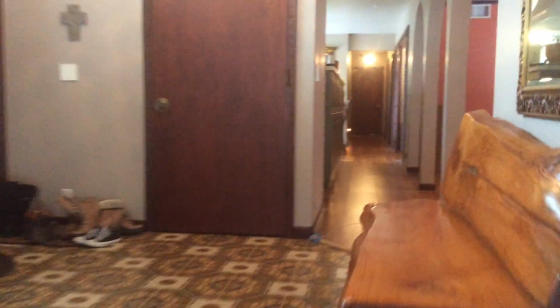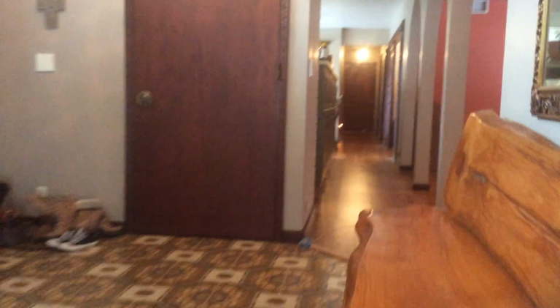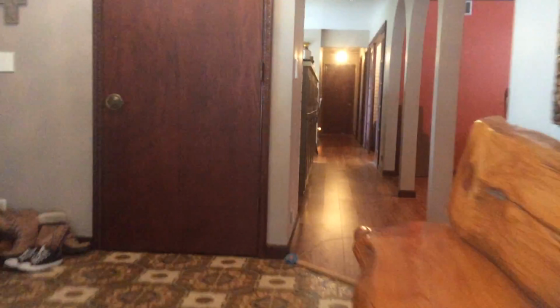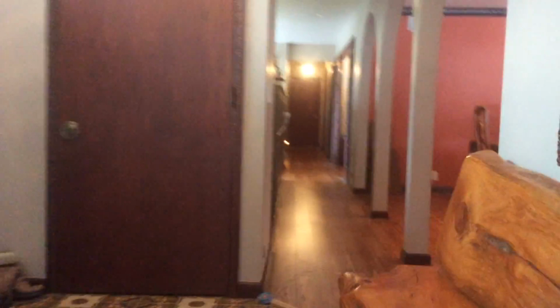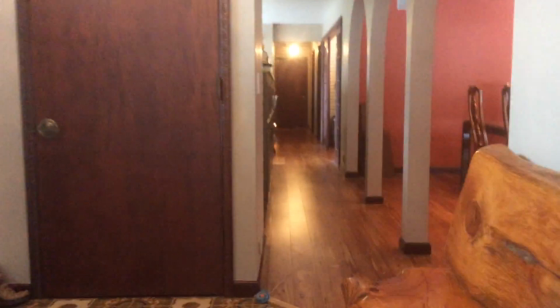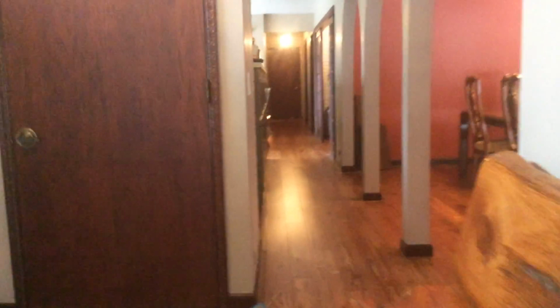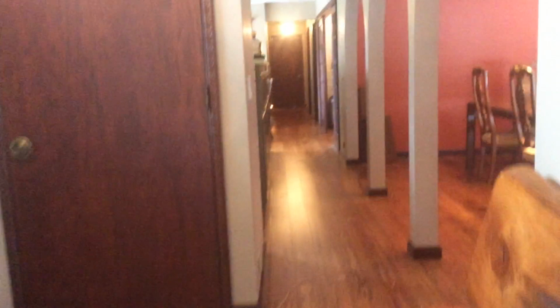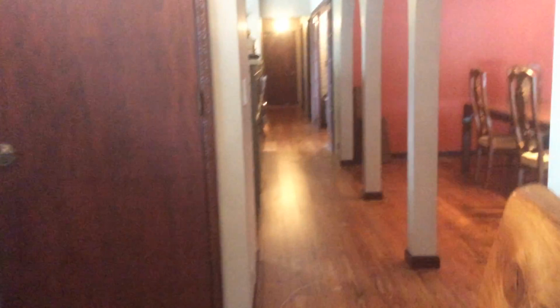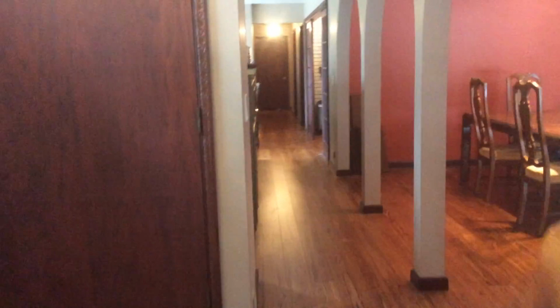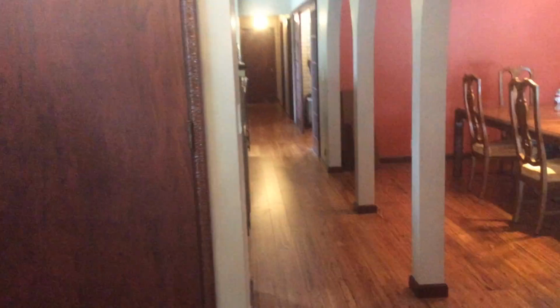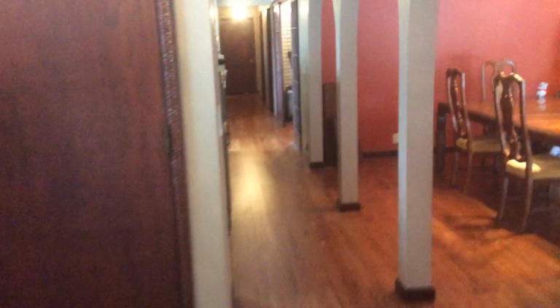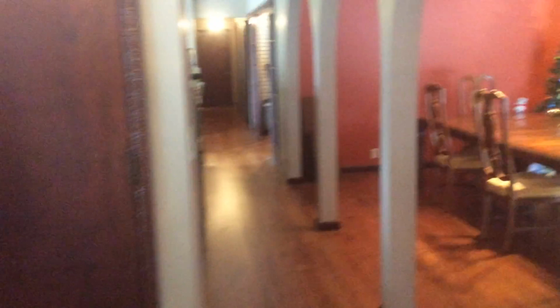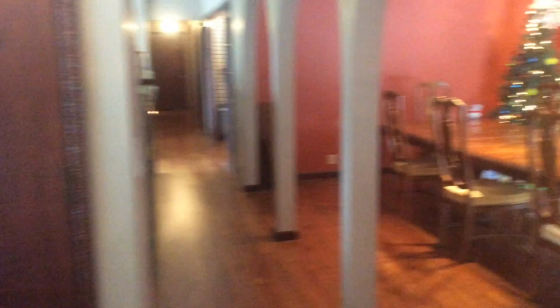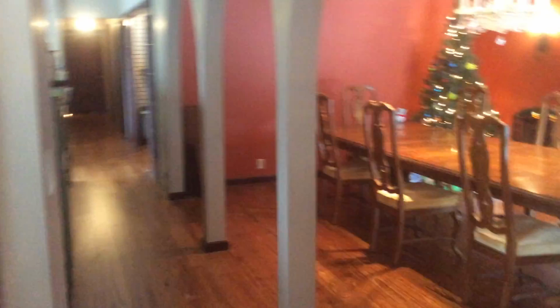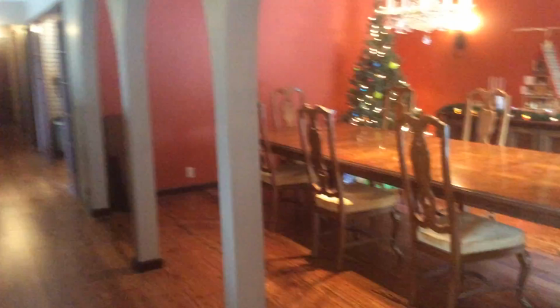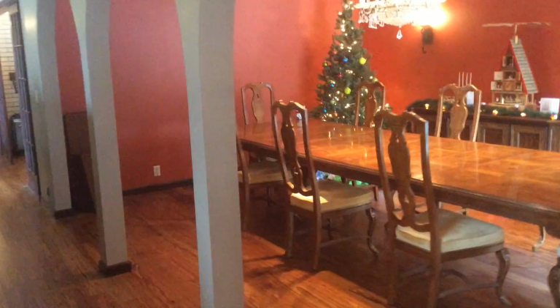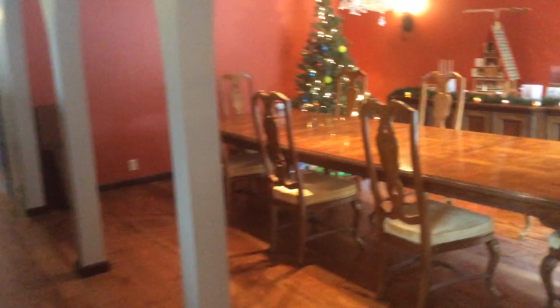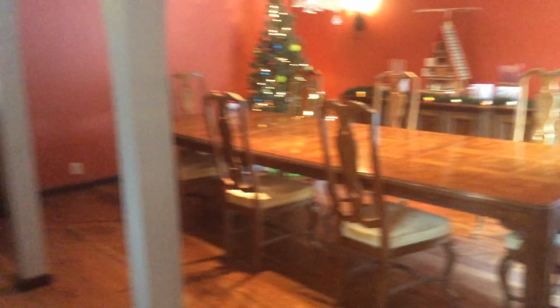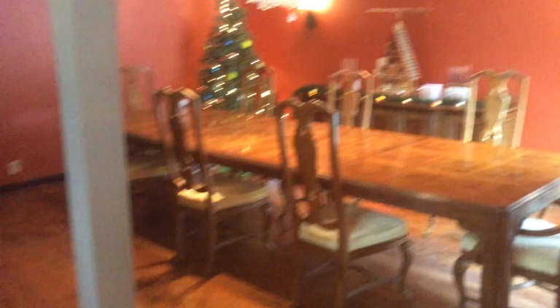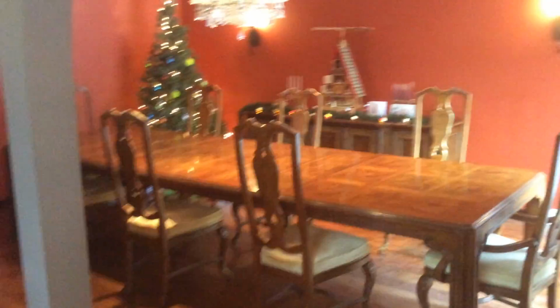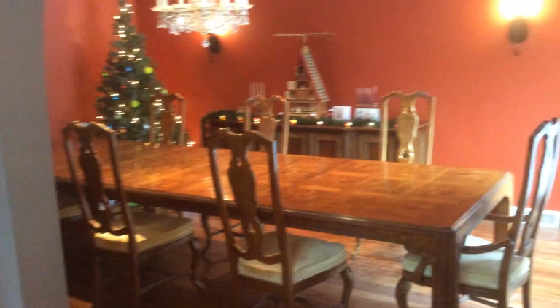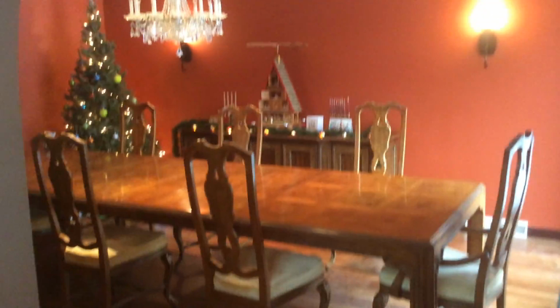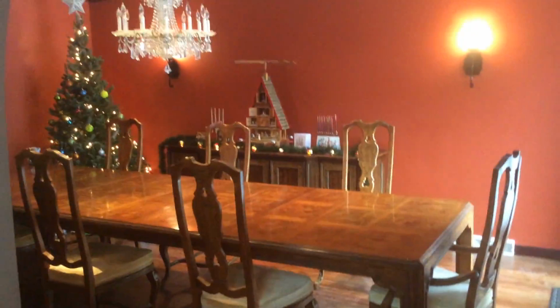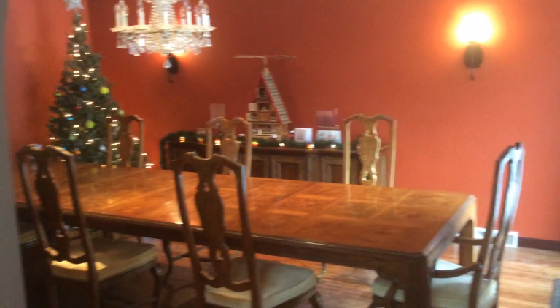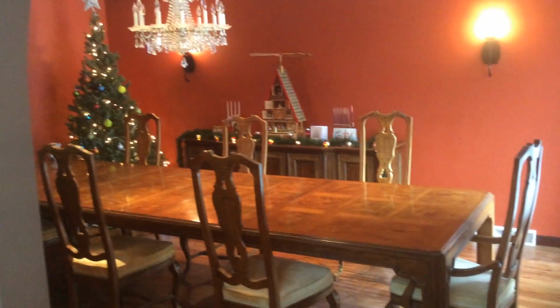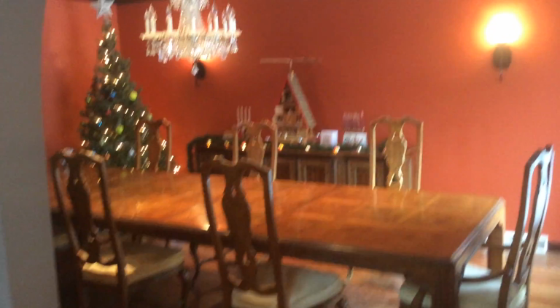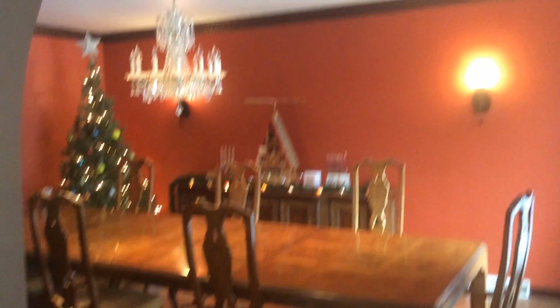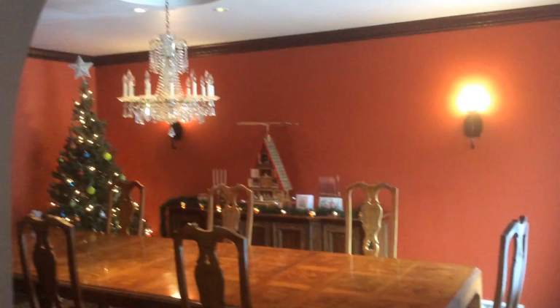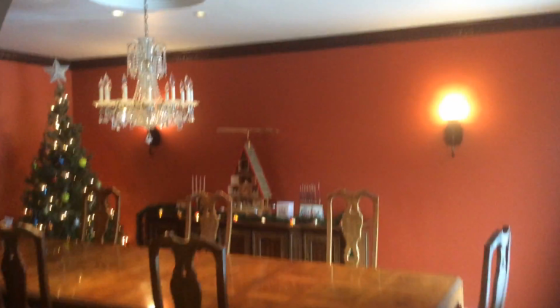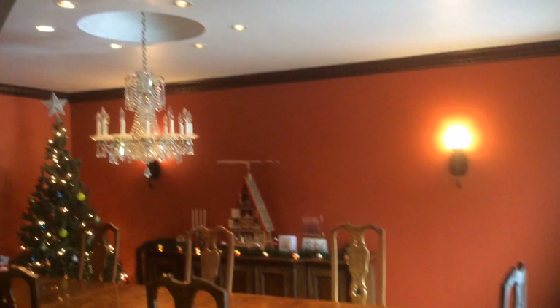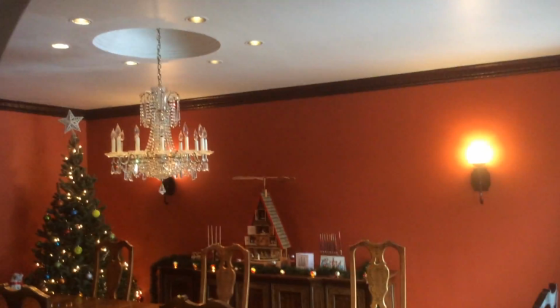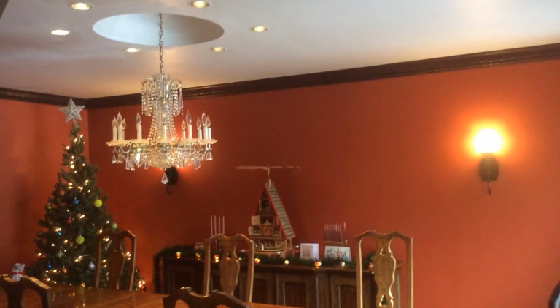Now we'll walk down the hallway. You'll see here to the right is our dining room. Large table, big enough to sit quite a few people.